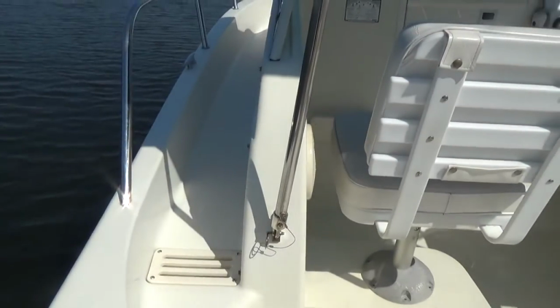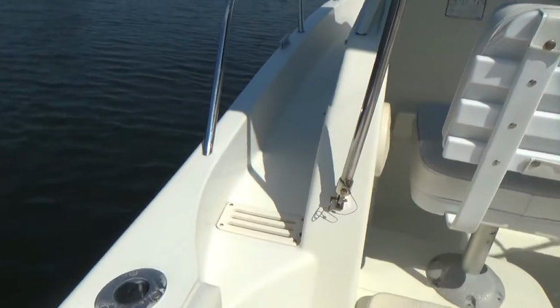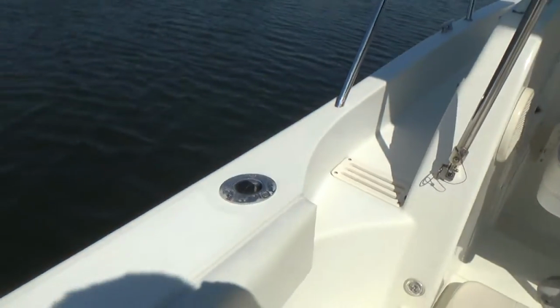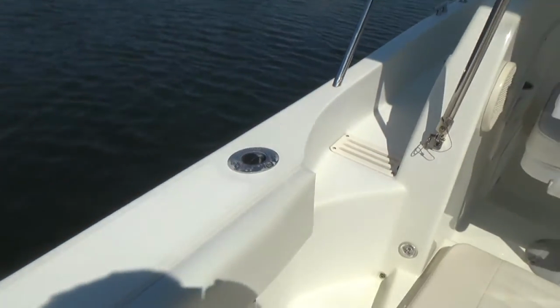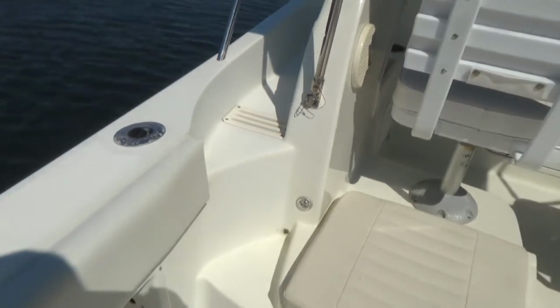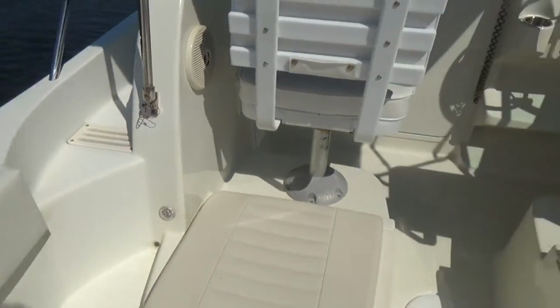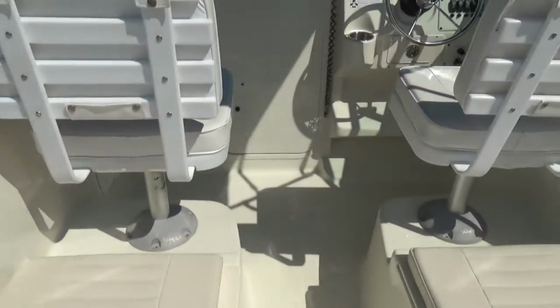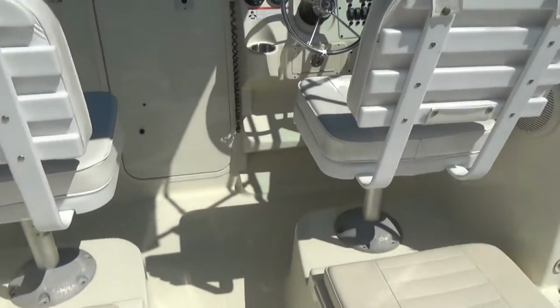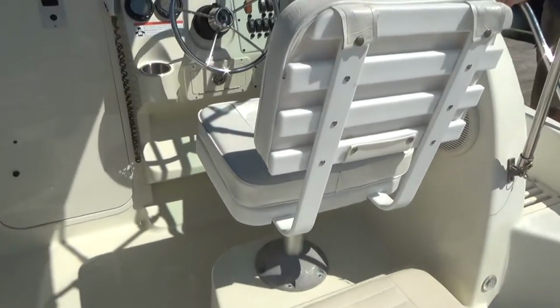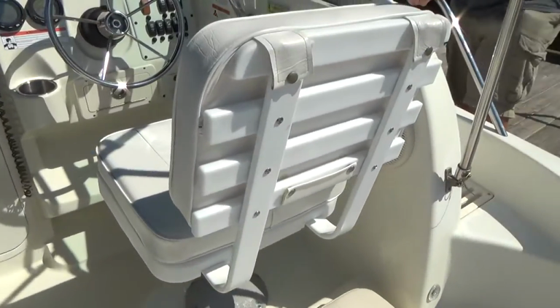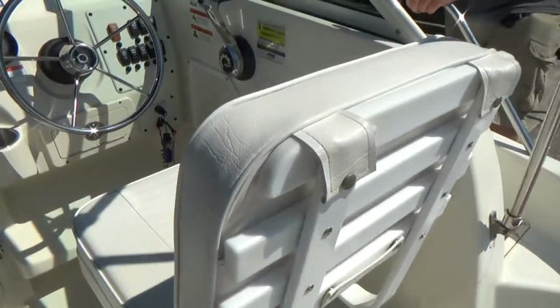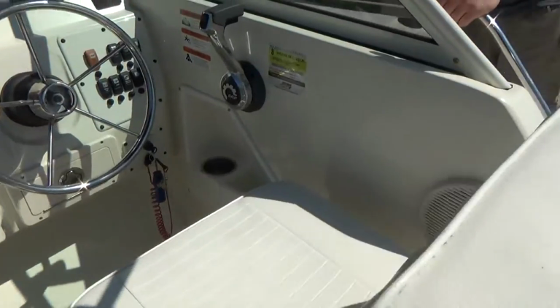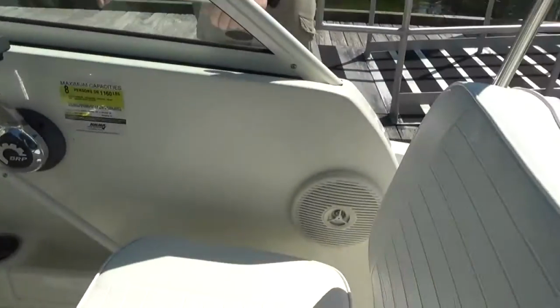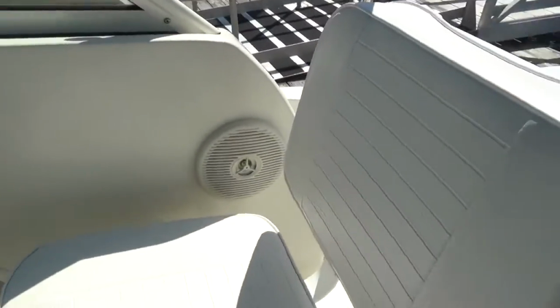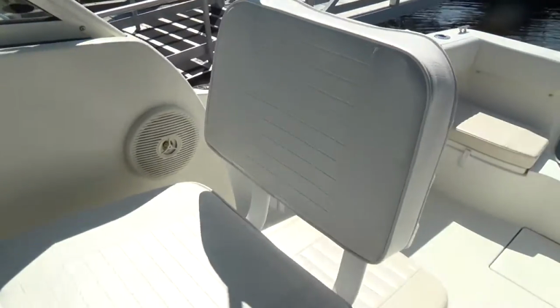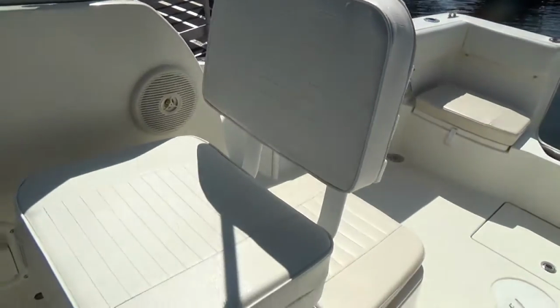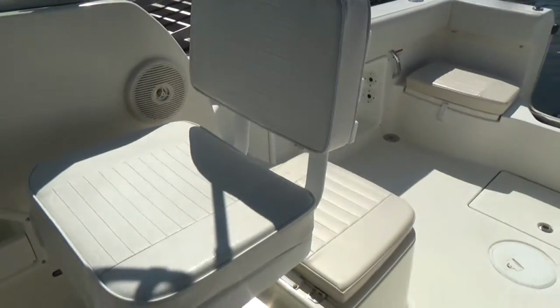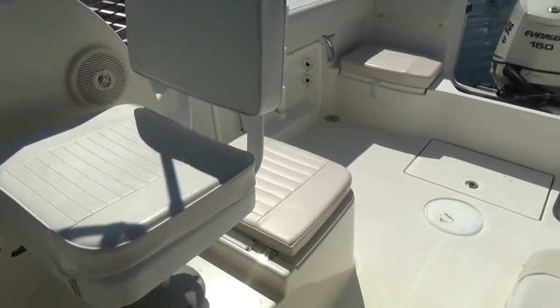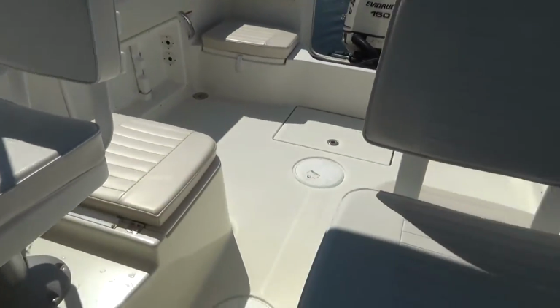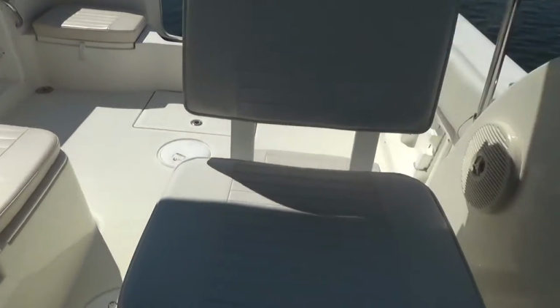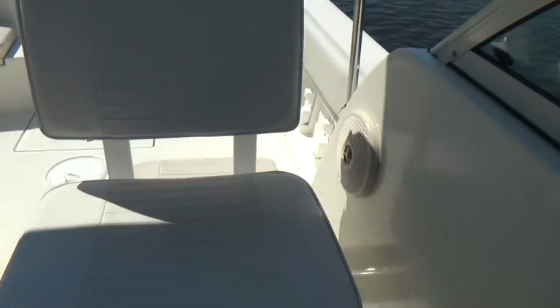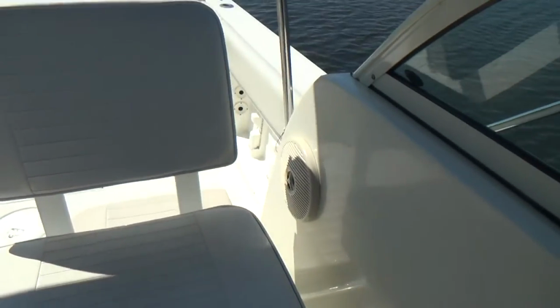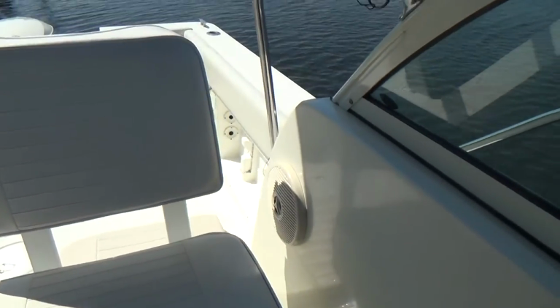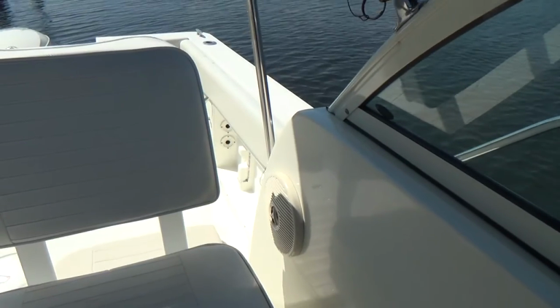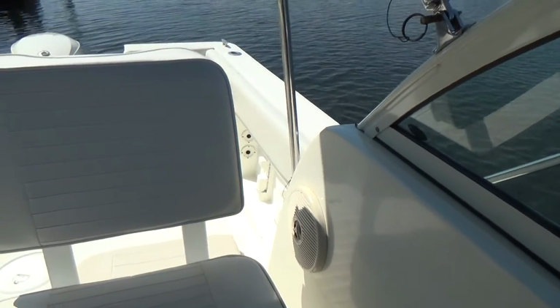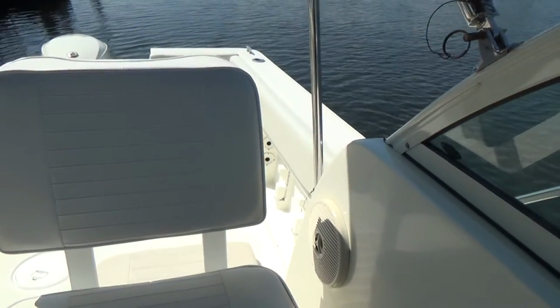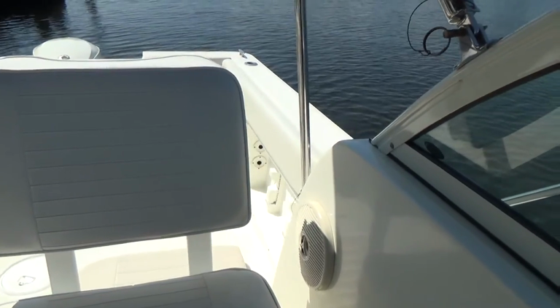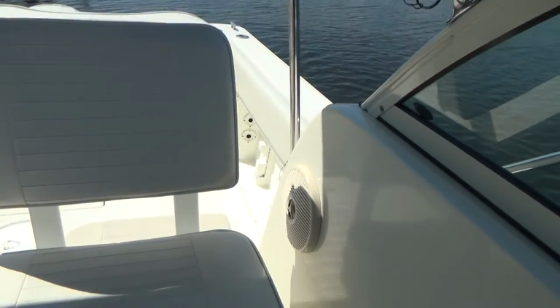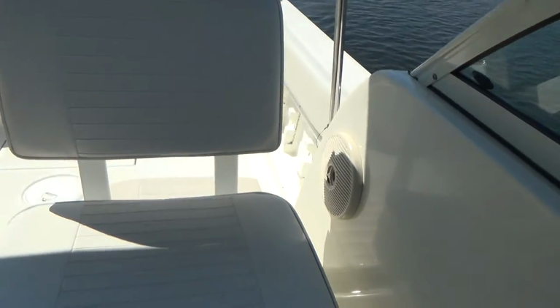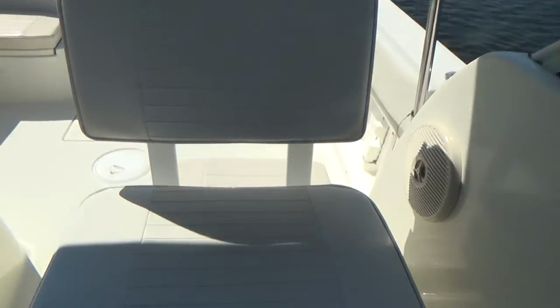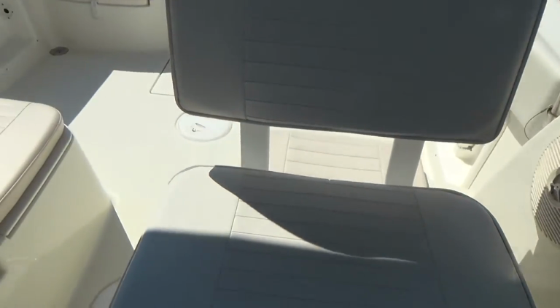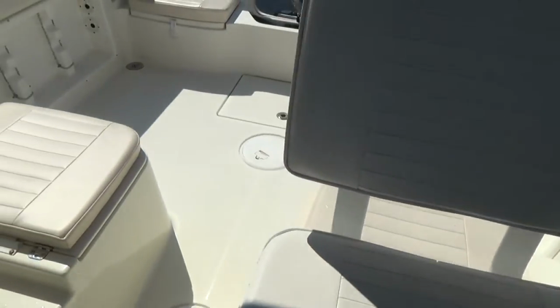Rod holders throughout the boat. Your ladder back seats on both sides are in fantastic shape. All the cushions are in good shape — bolsters have the most wear on them, but the rest of the cushions are in great shape.